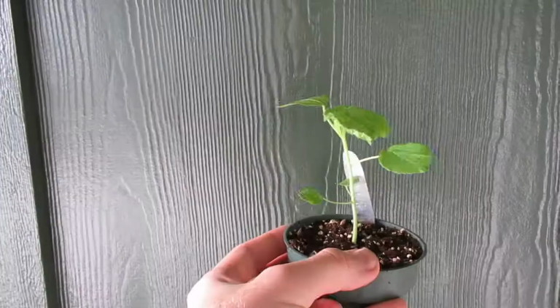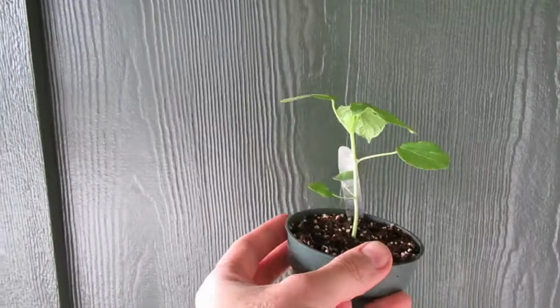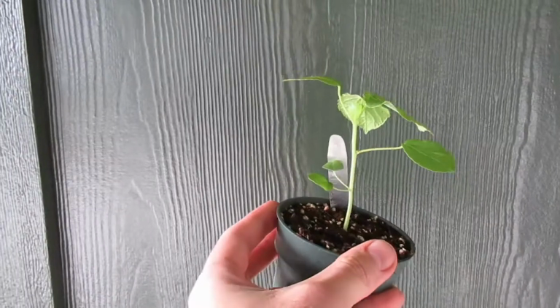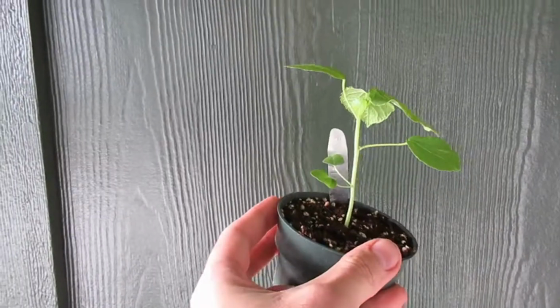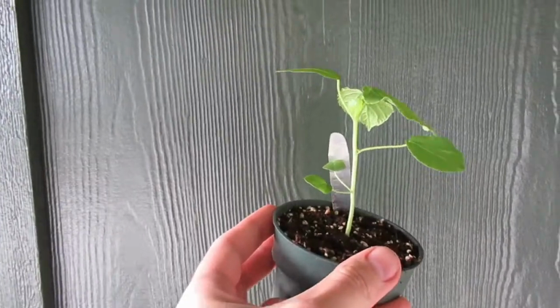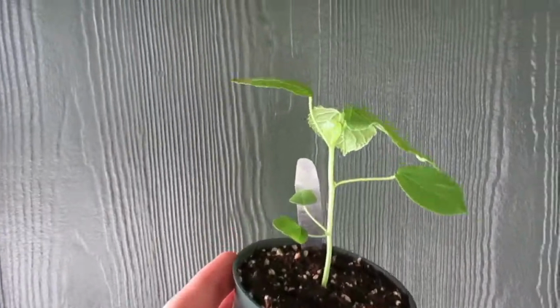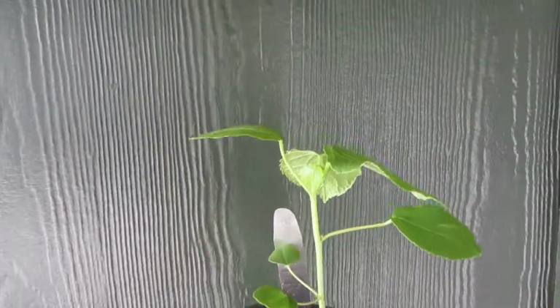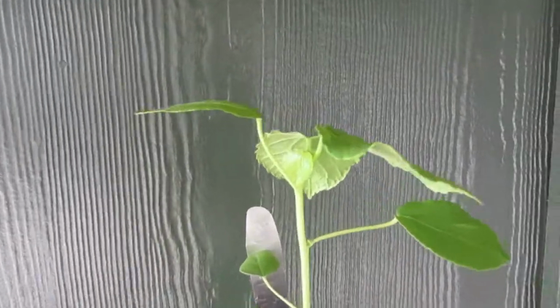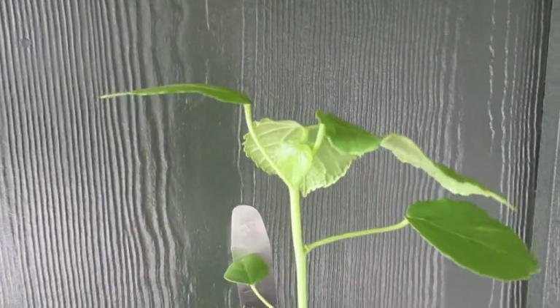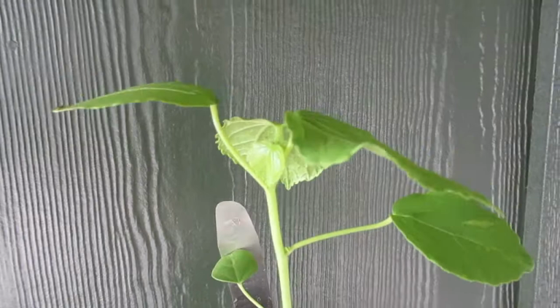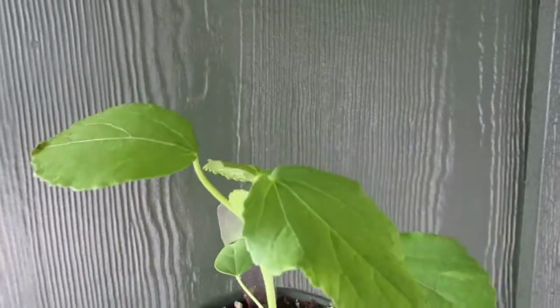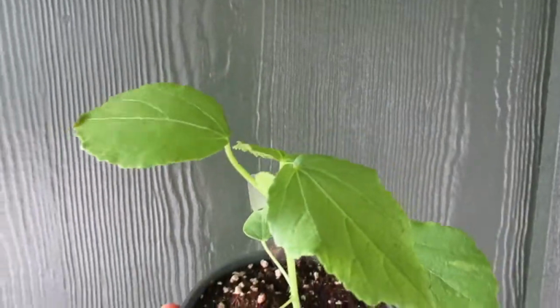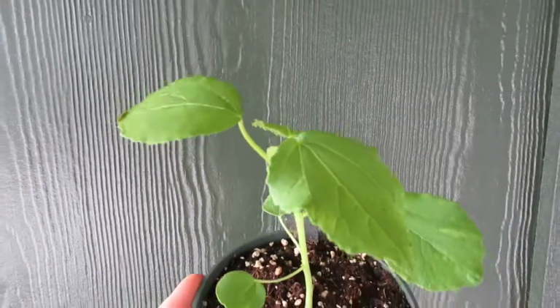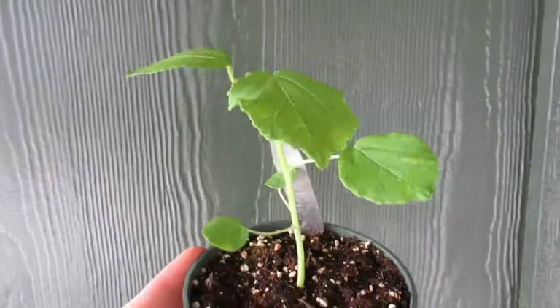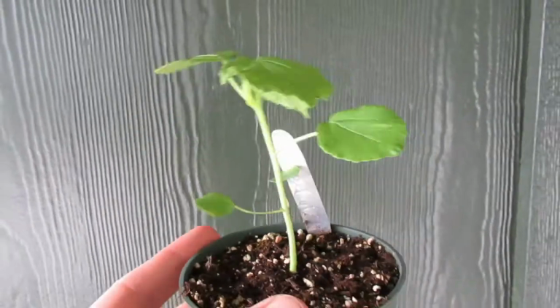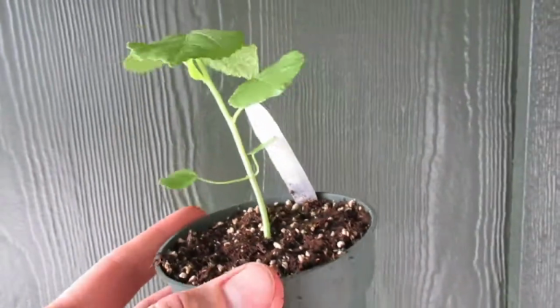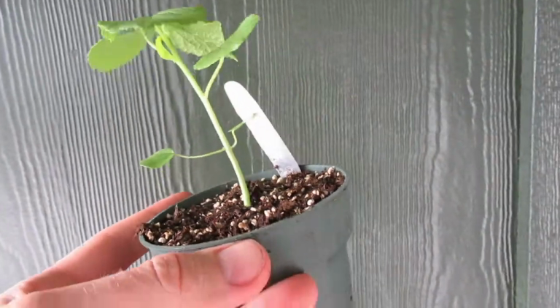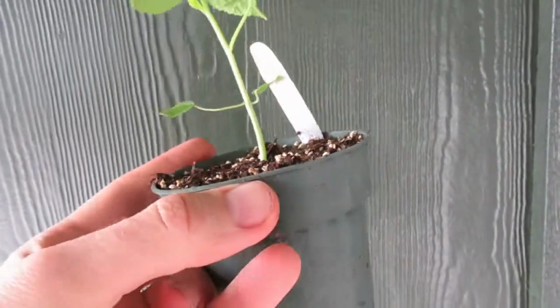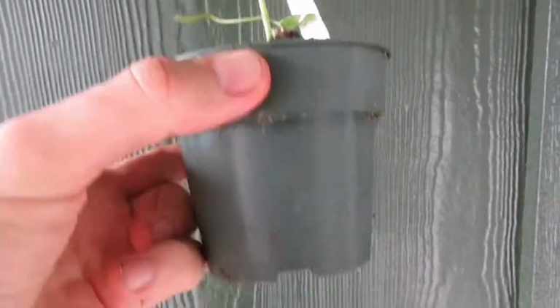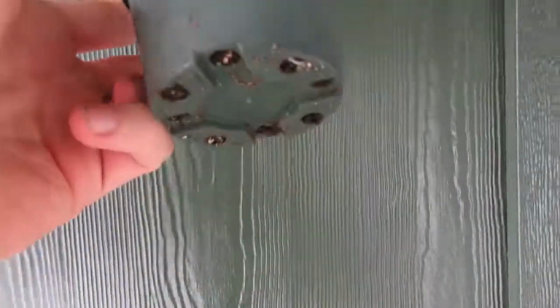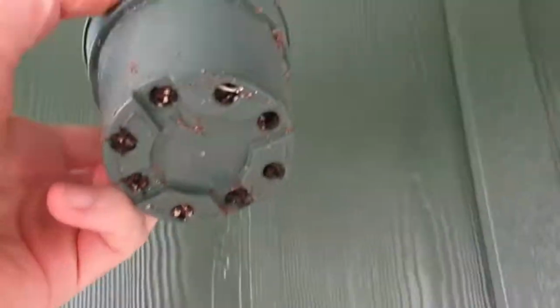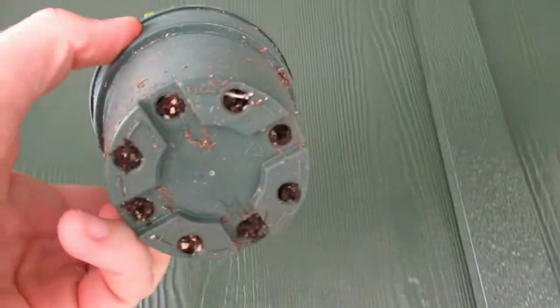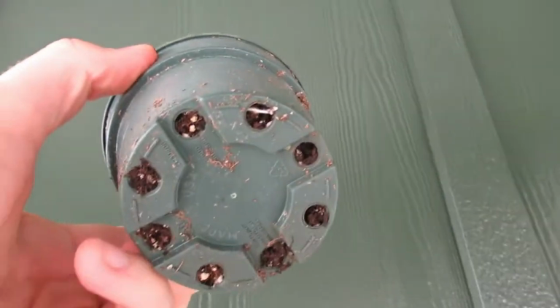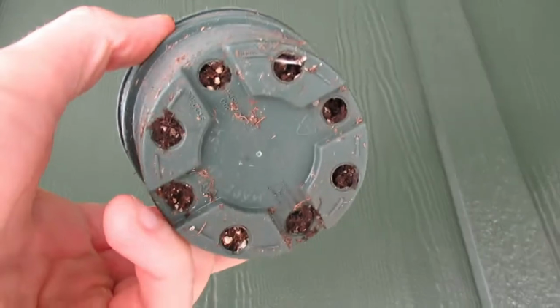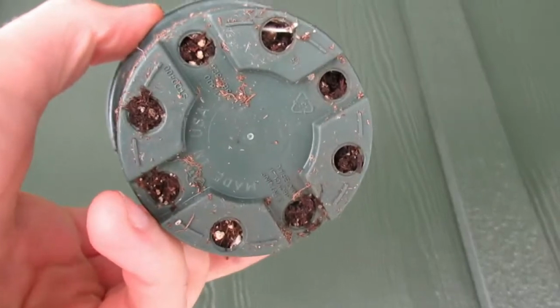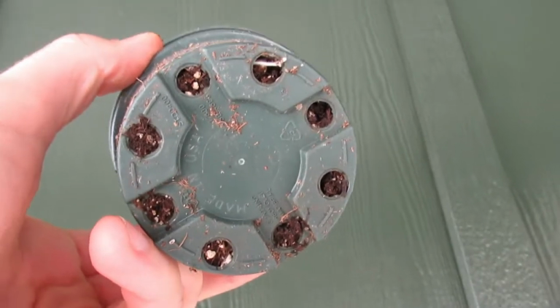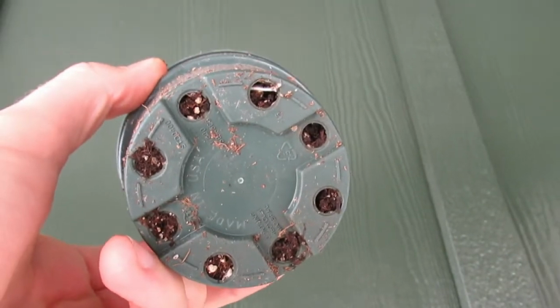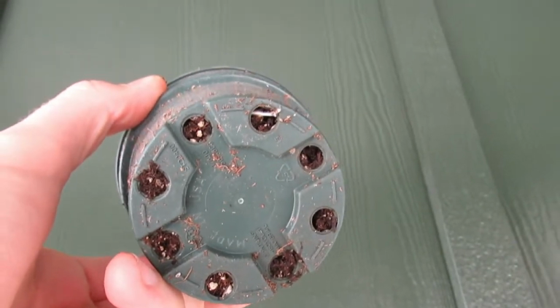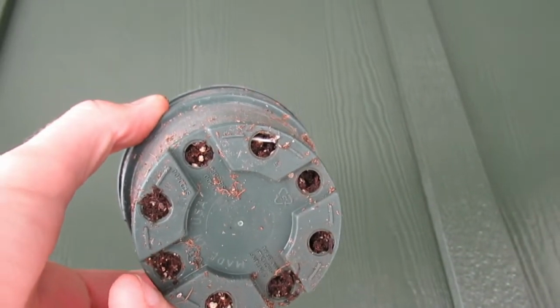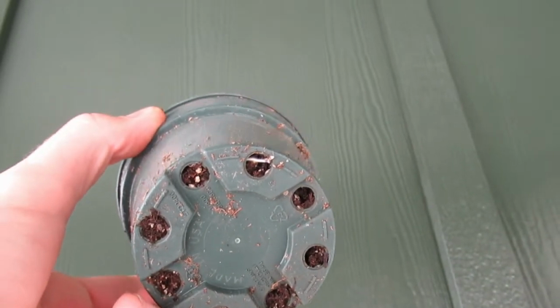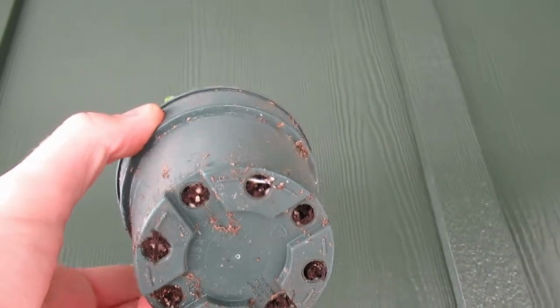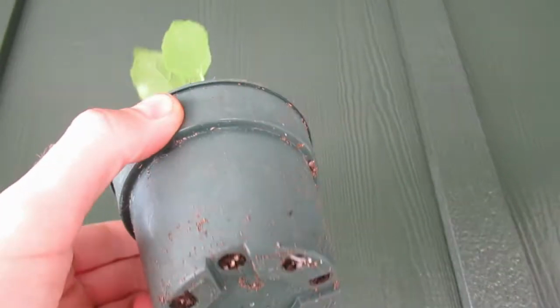This is 22 days old — a very, very healthy, very happy plant. There are nice signs of roots coming out of the bottom.